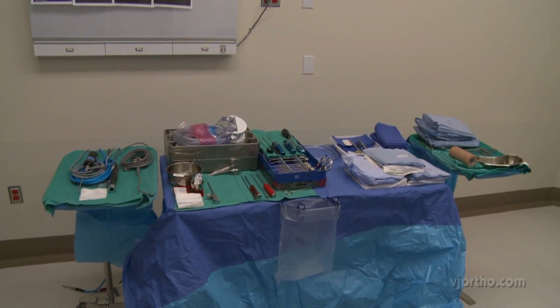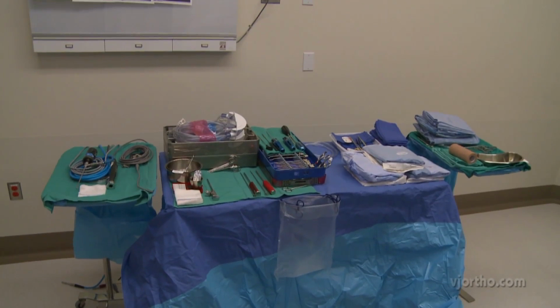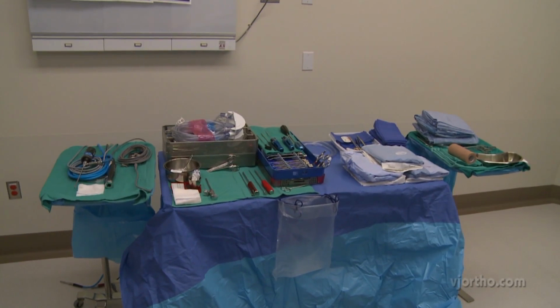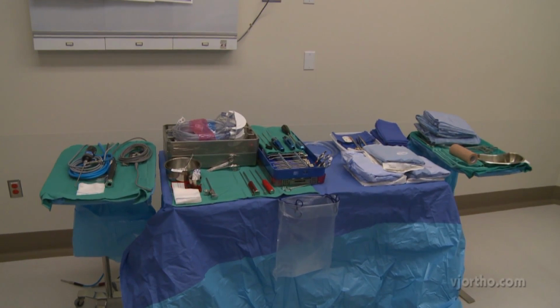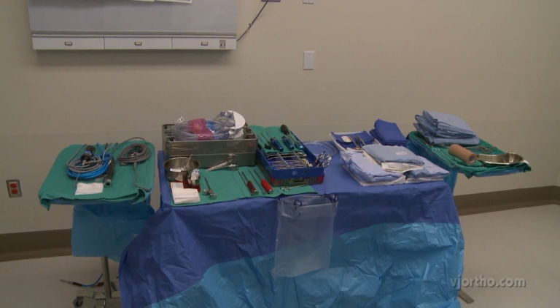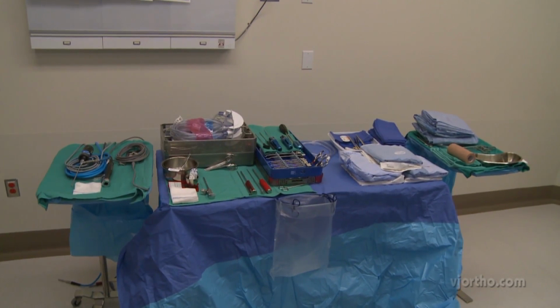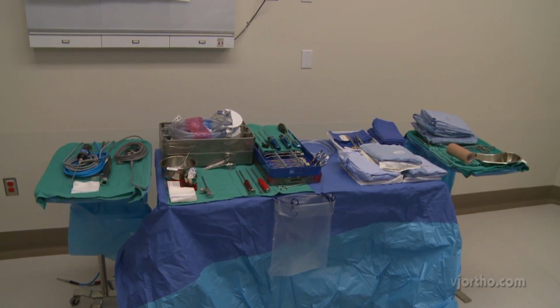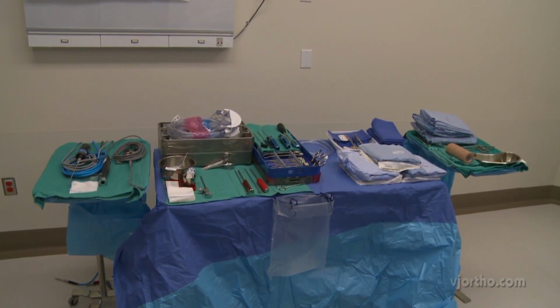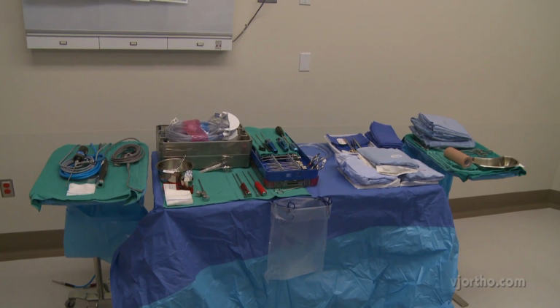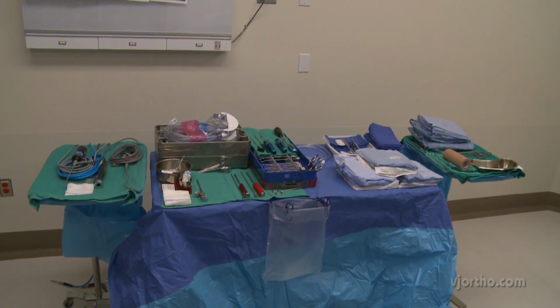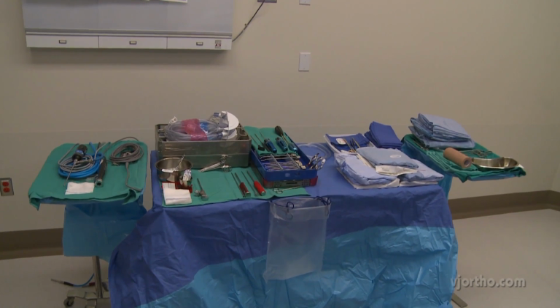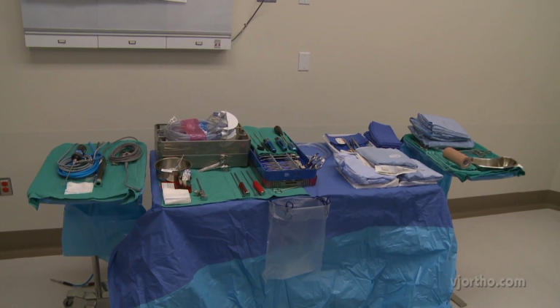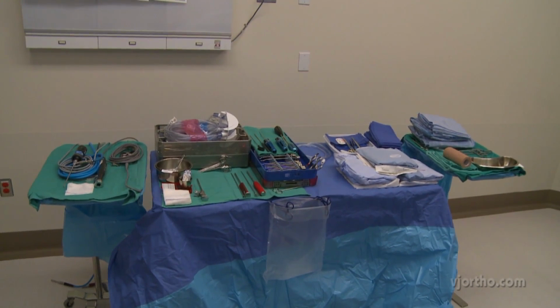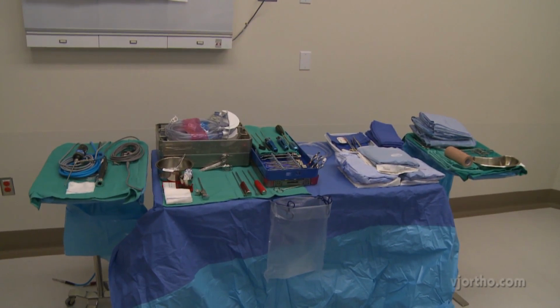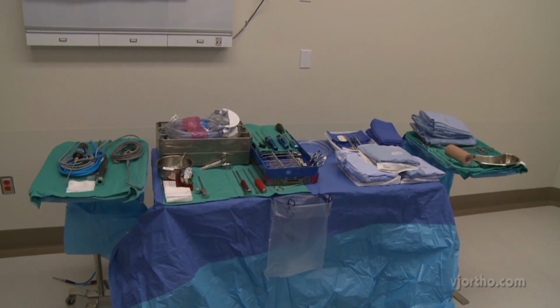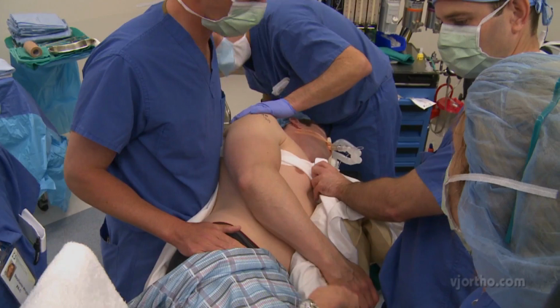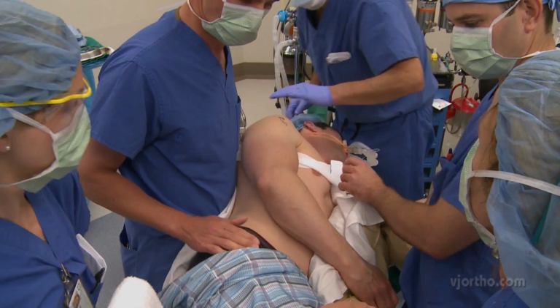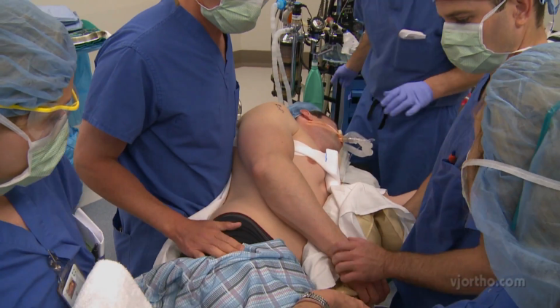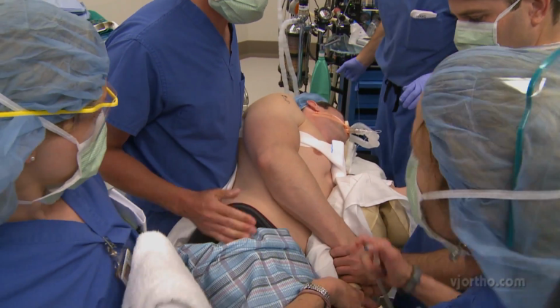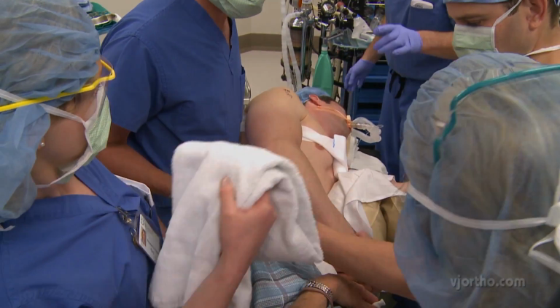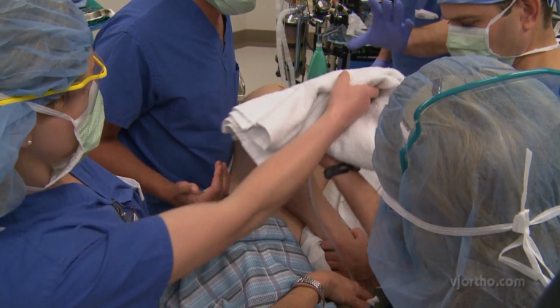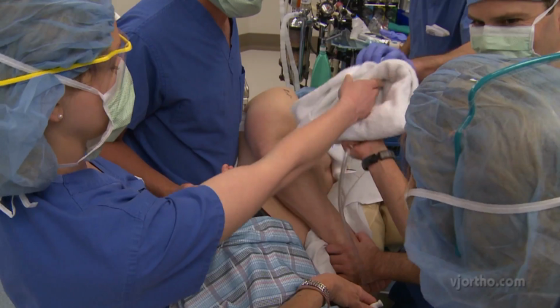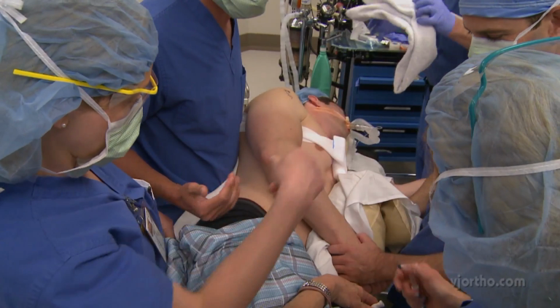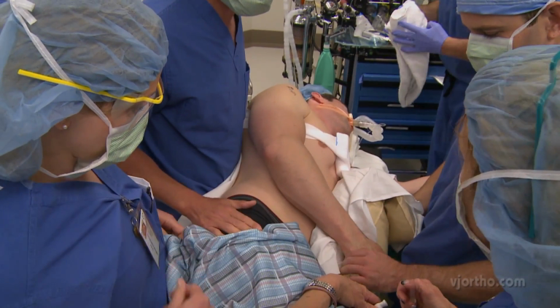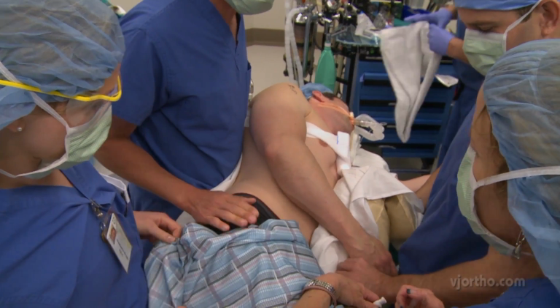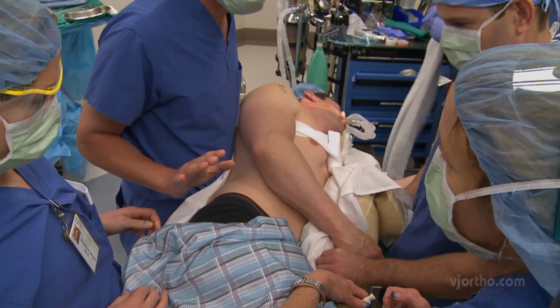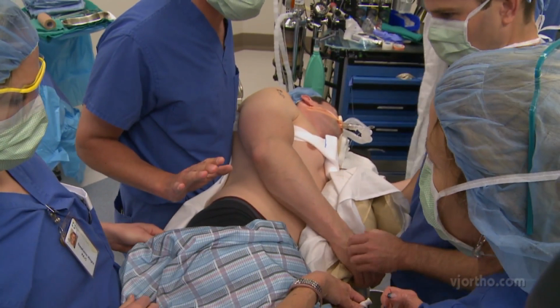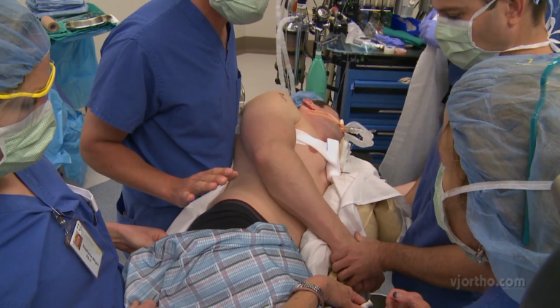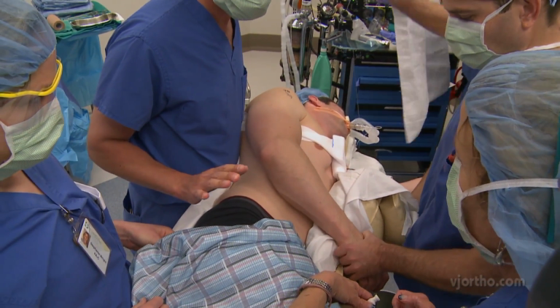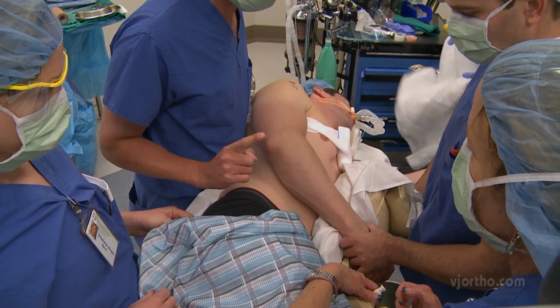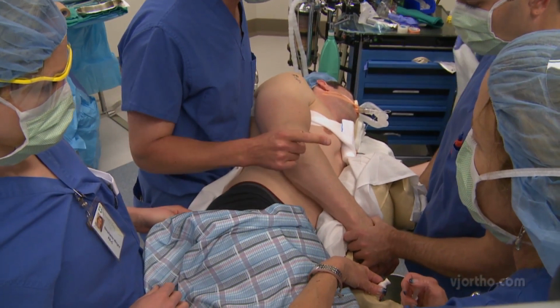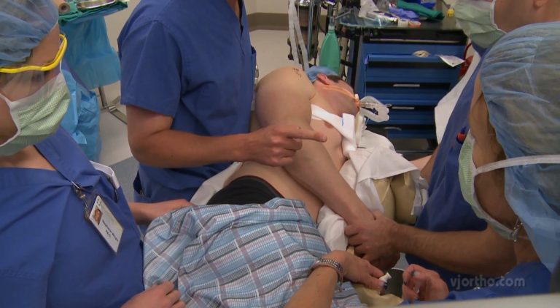The basic instruments of an arthroscopic setup are assembled on two Mayo stands and one table. The patient's hips should be tilted slightly posterior, approximately 5 degrees to prevent forward leaning.